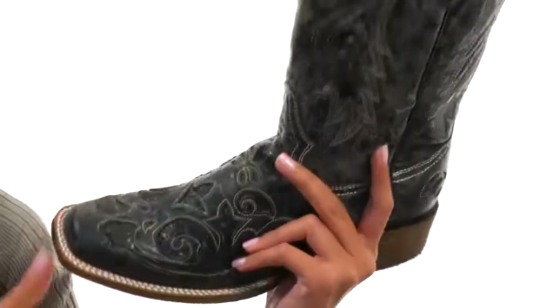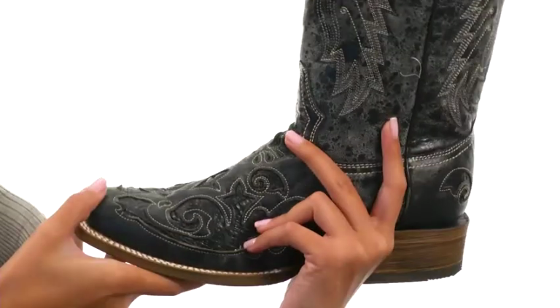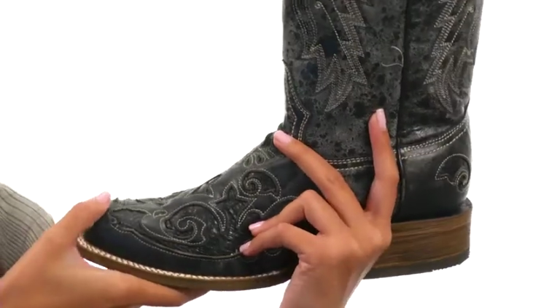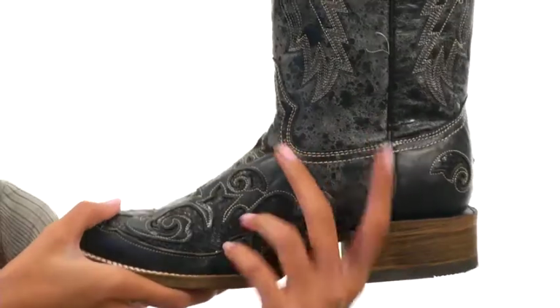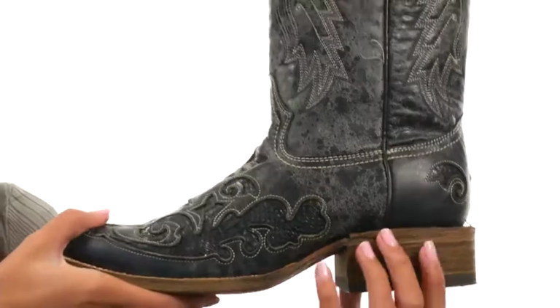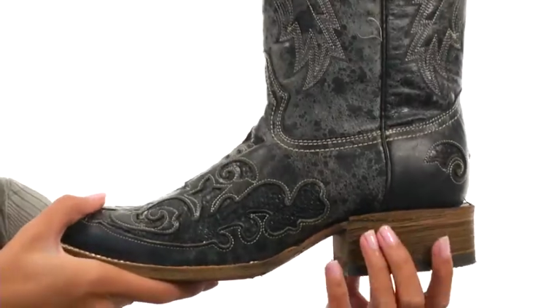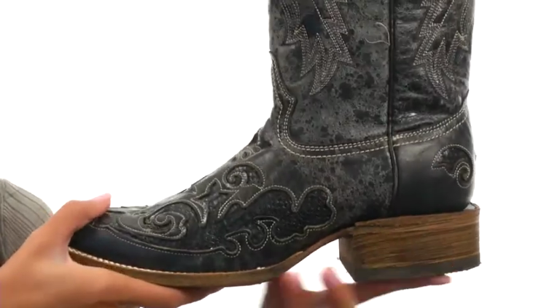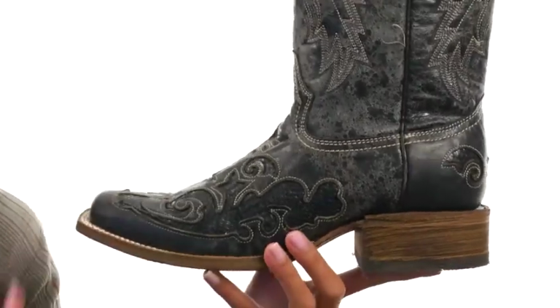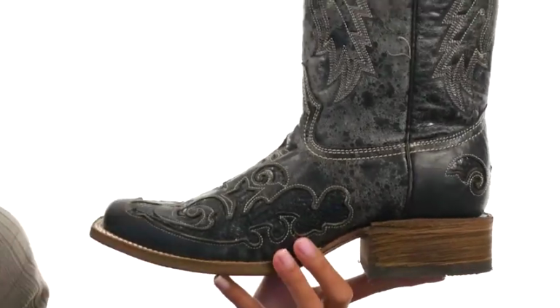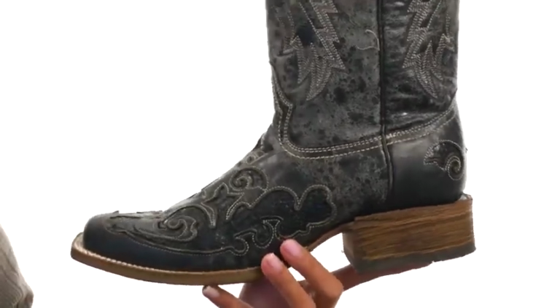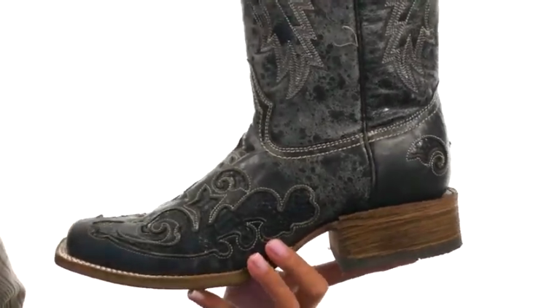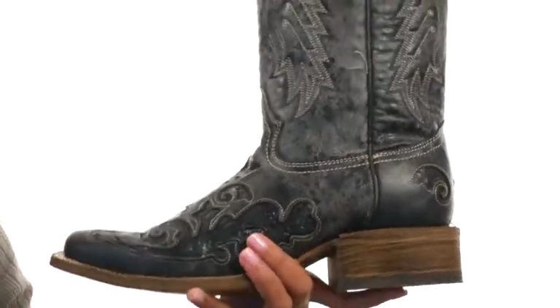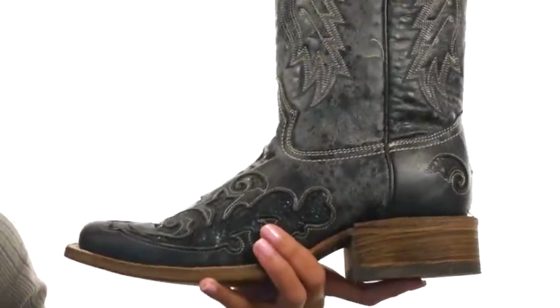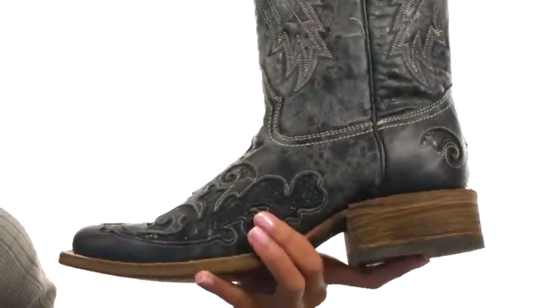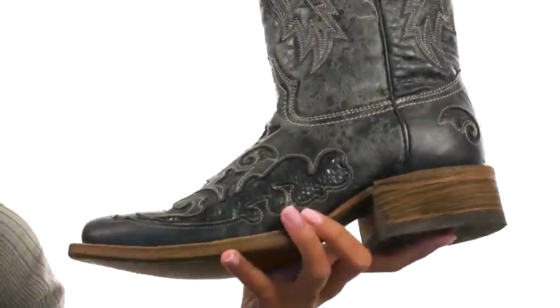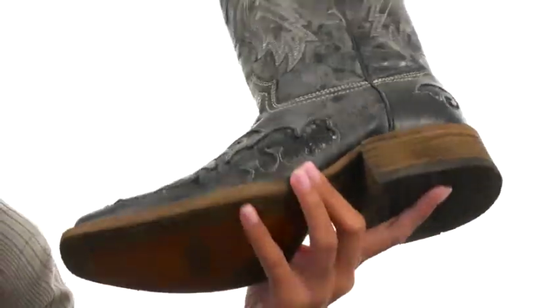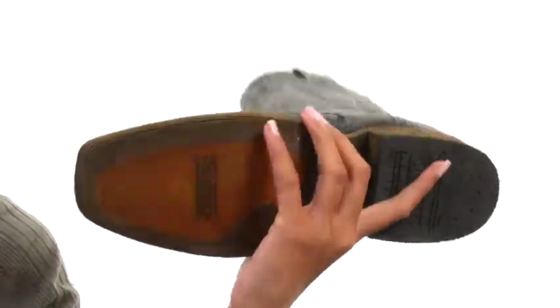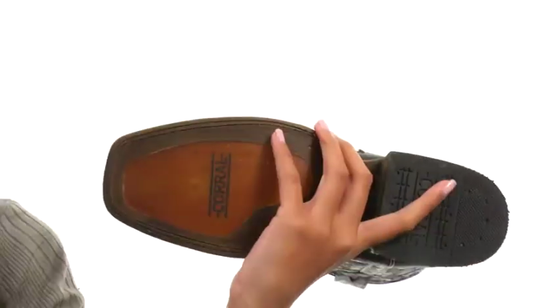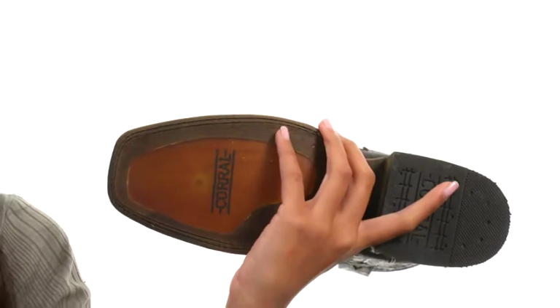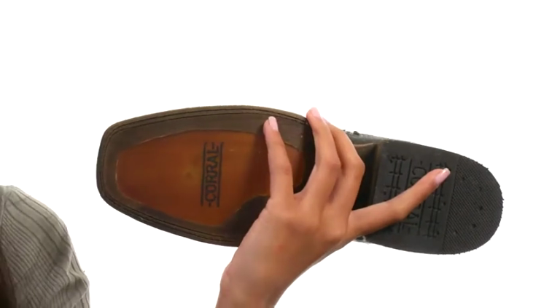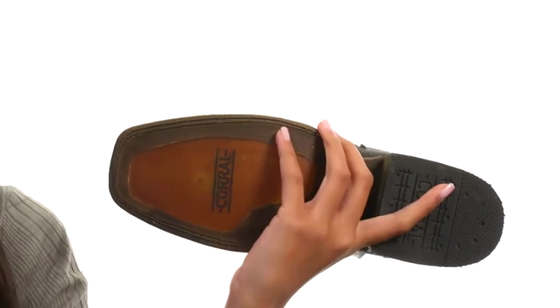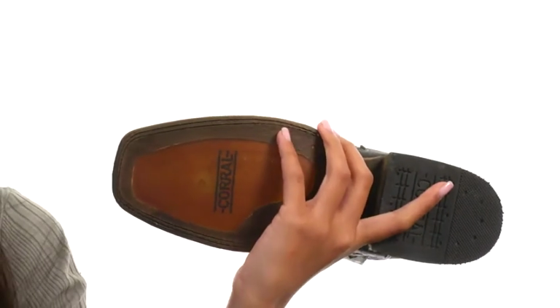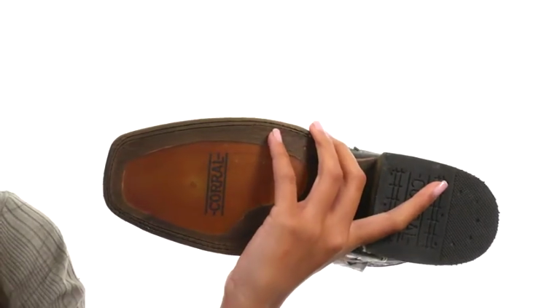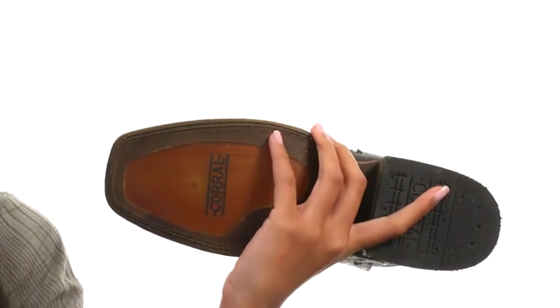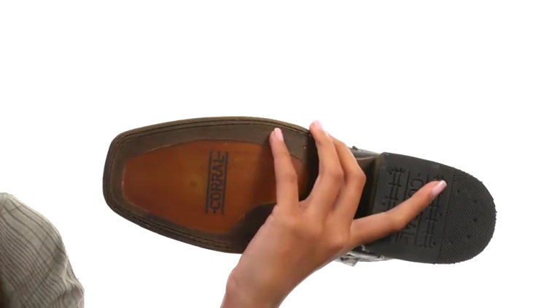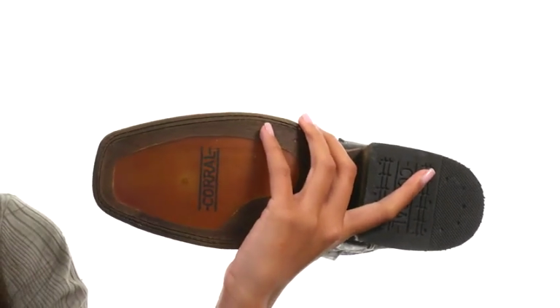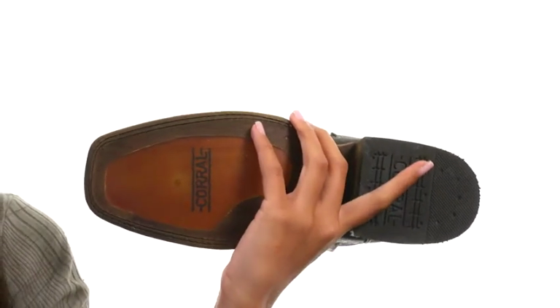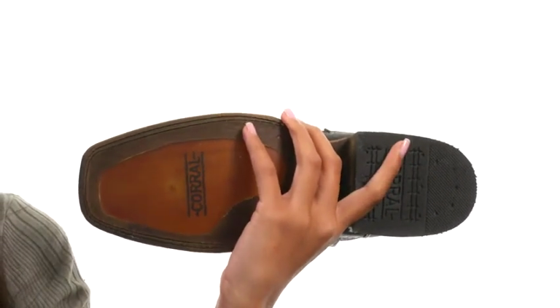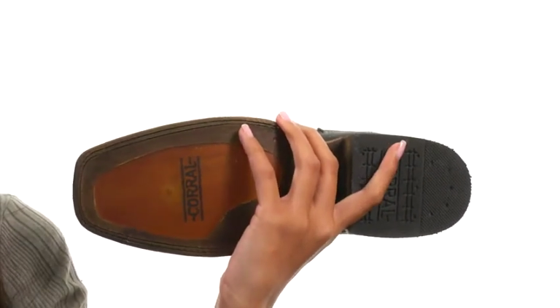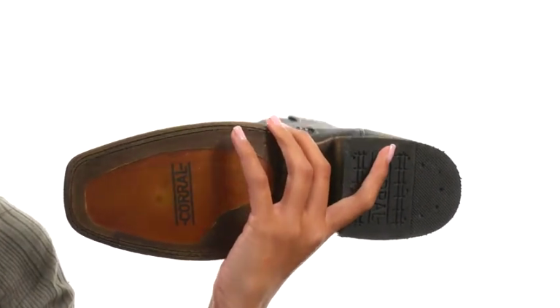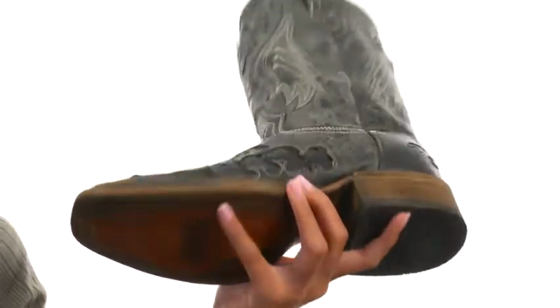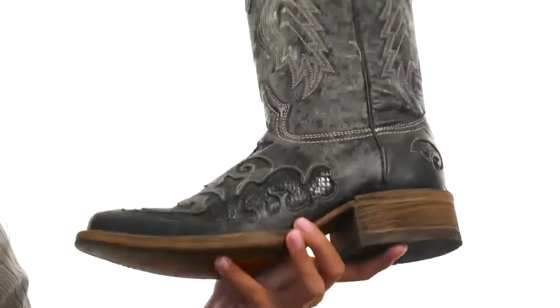There's a stacked black heel as well that's going to be providing a pretty nice lift, and that all sits atop a durable leather outsole with a rubber heel tab.